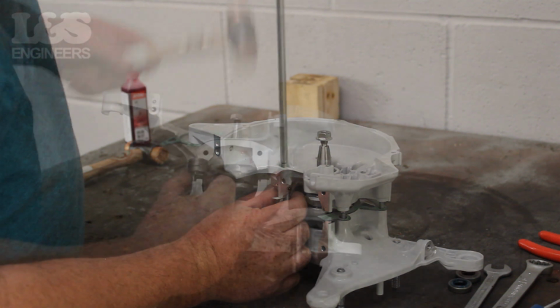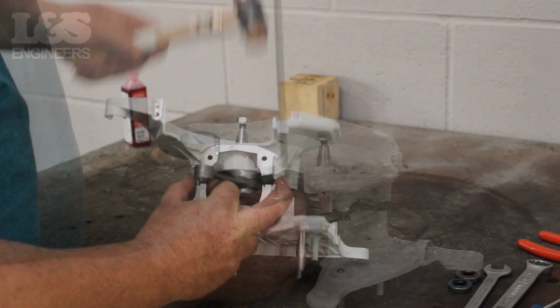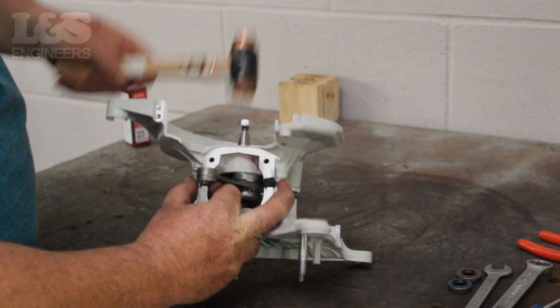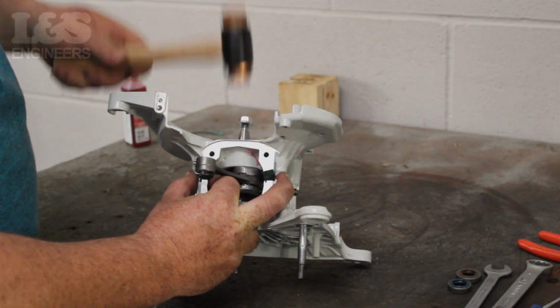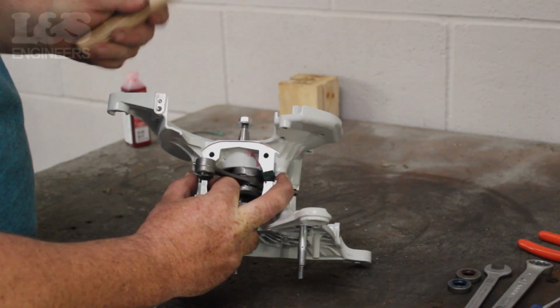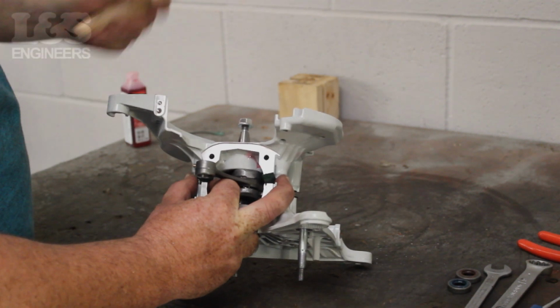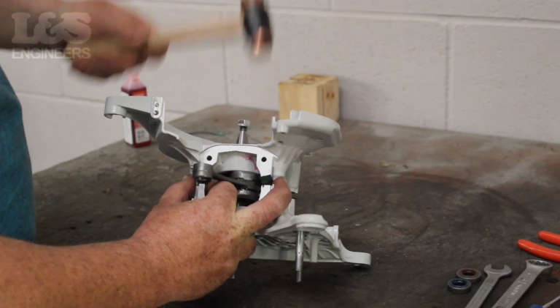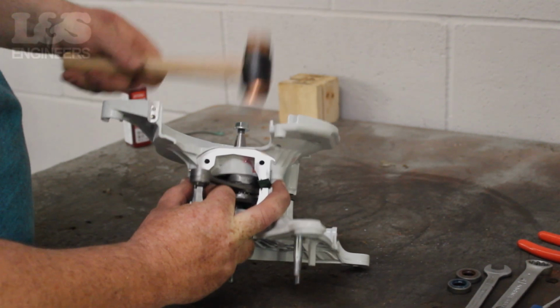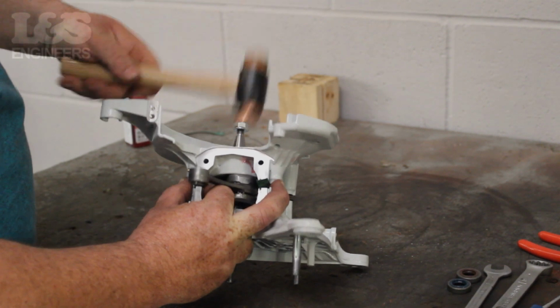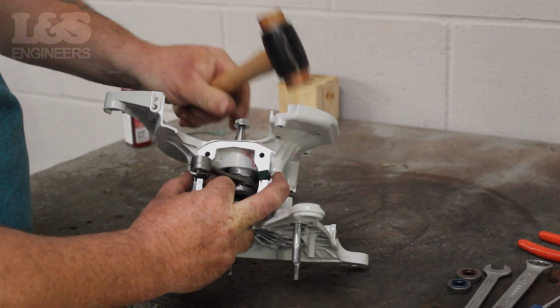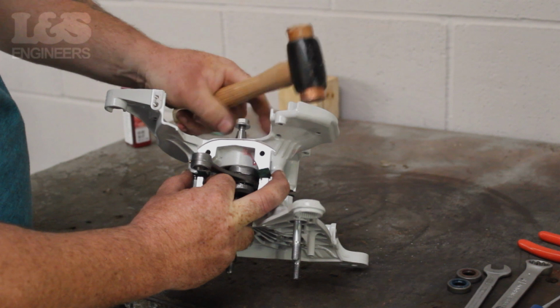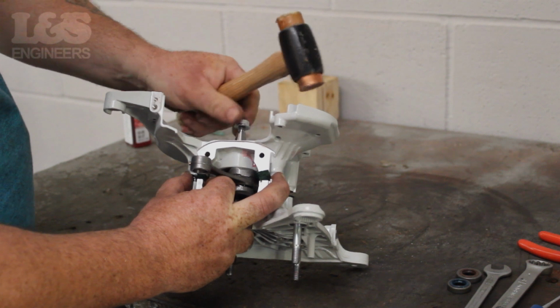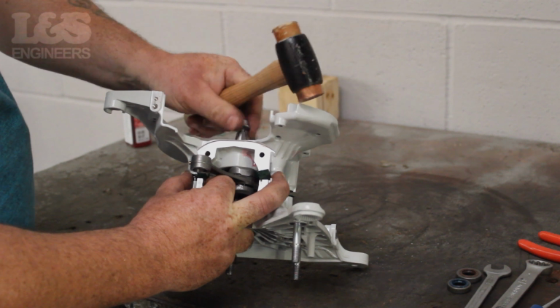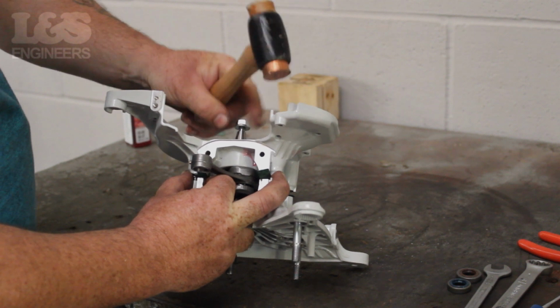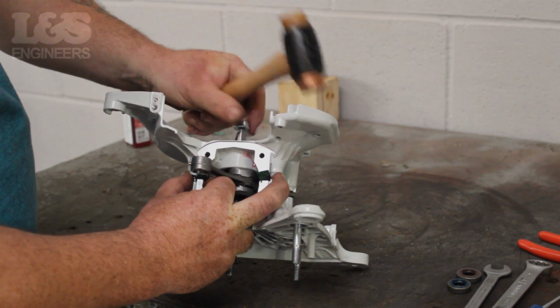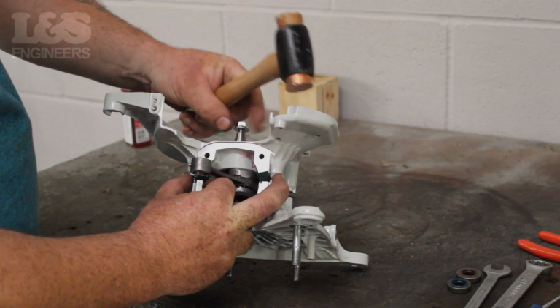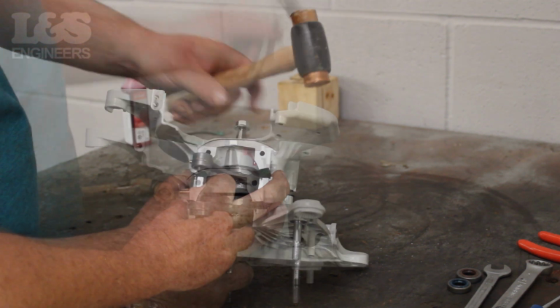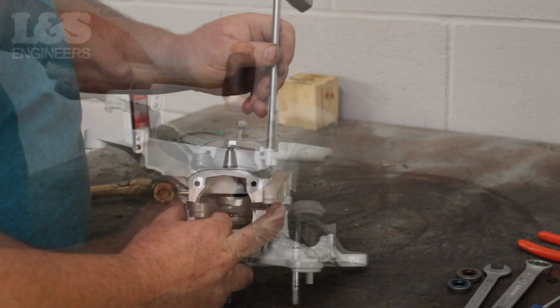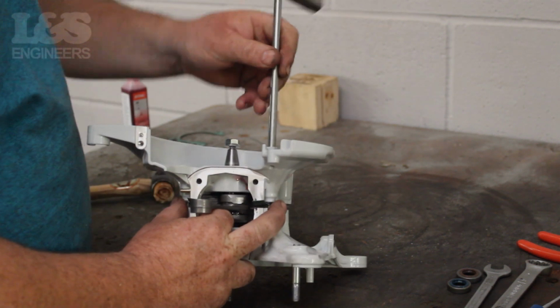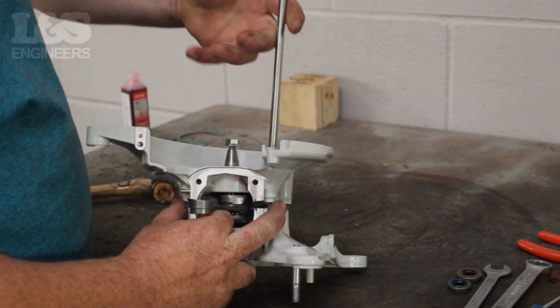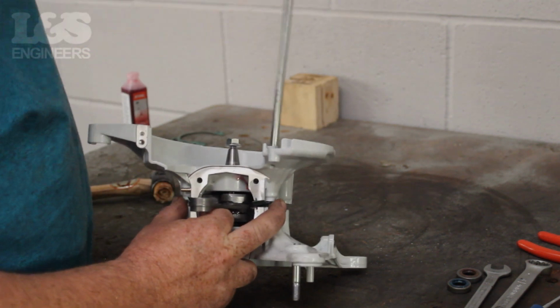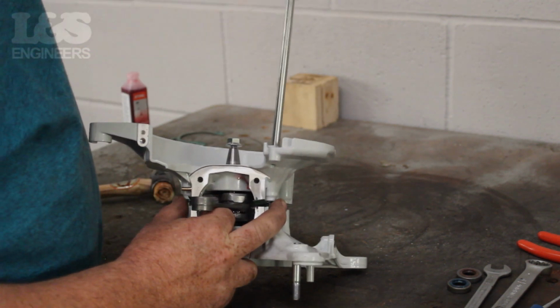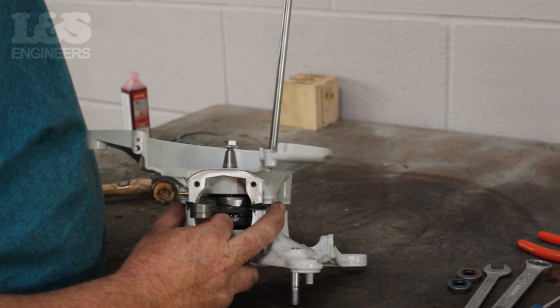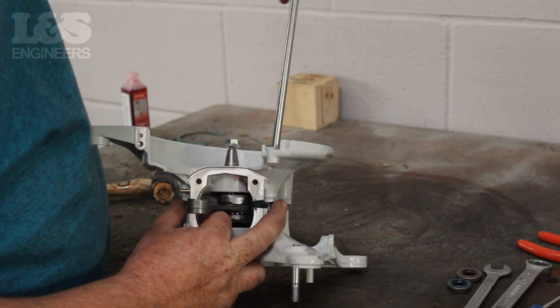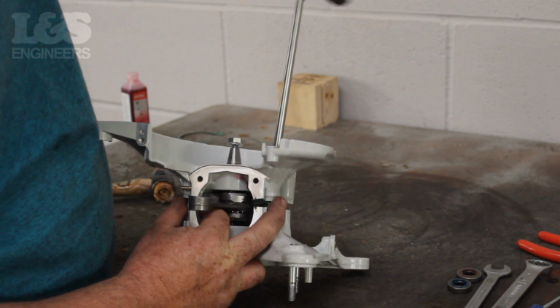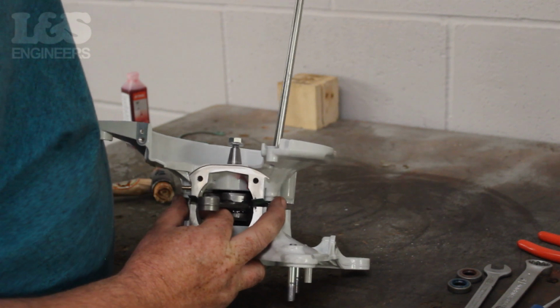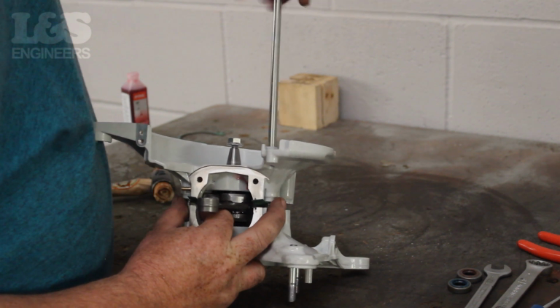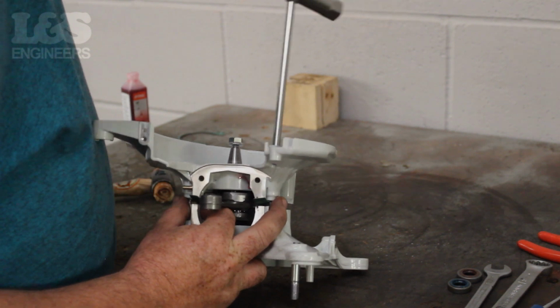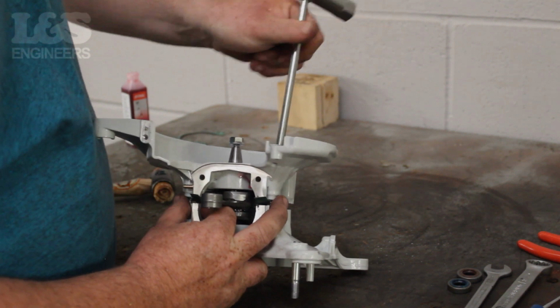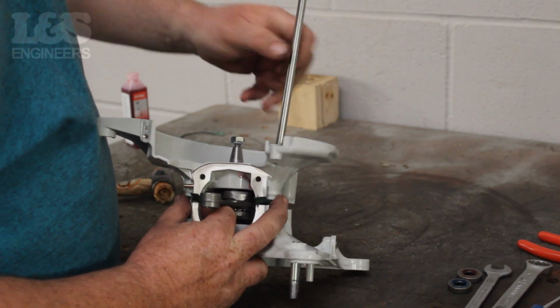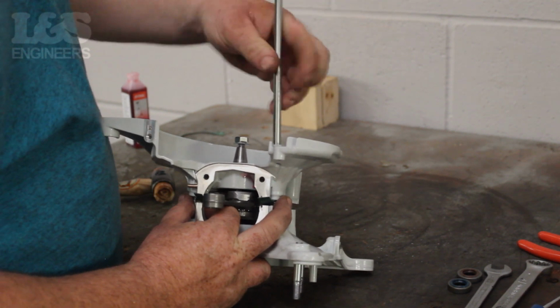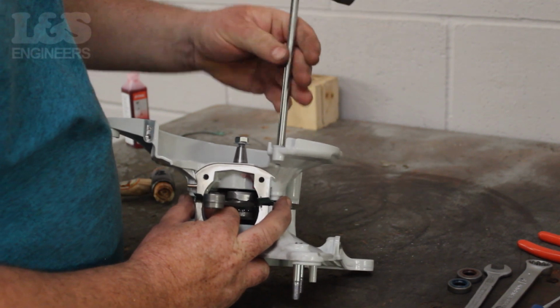Once that's in place you can strike the crankshaft with the copper hammer to fix the two halves of the crankcase together. As they get closer, return to tighten each screw until they are fixed together.